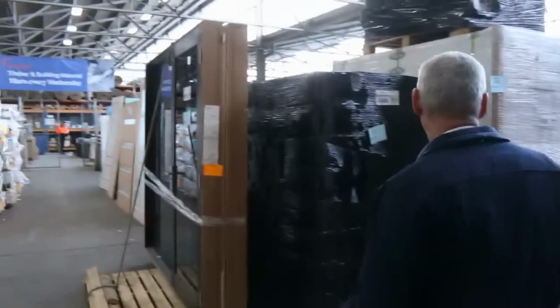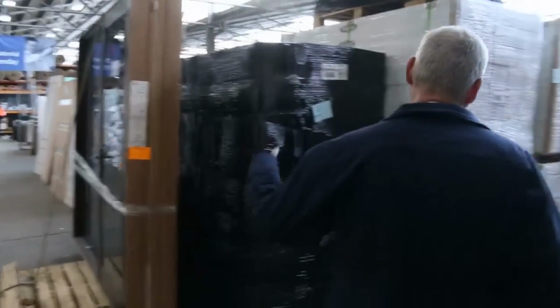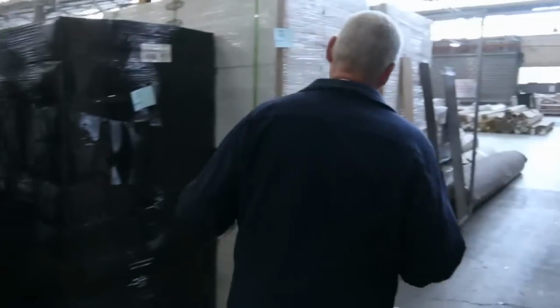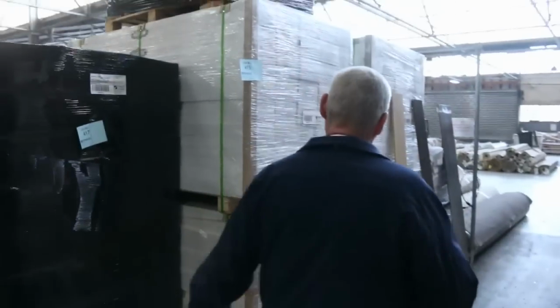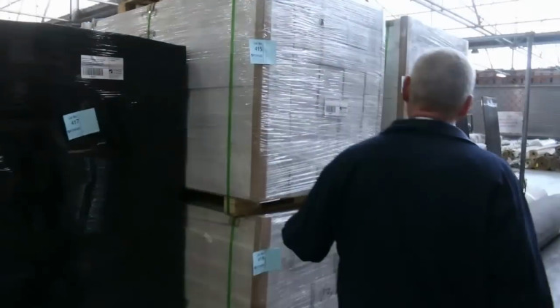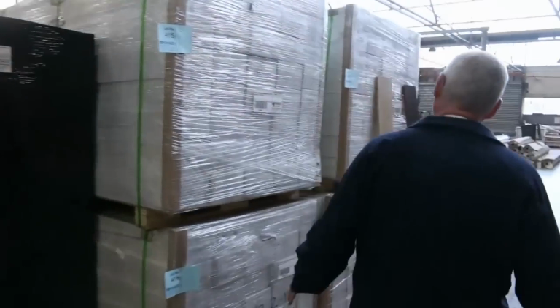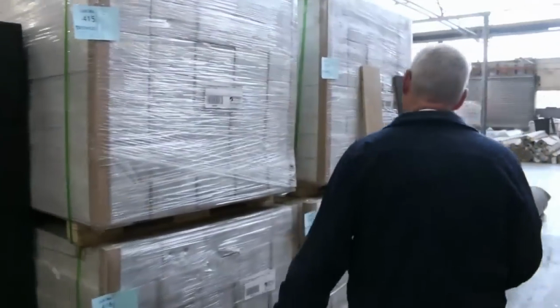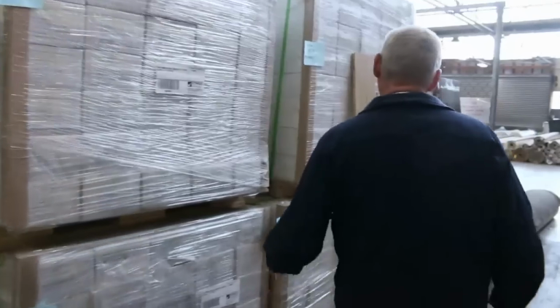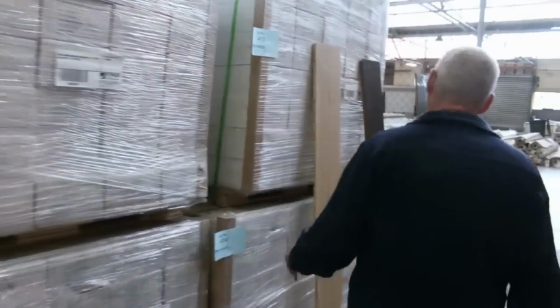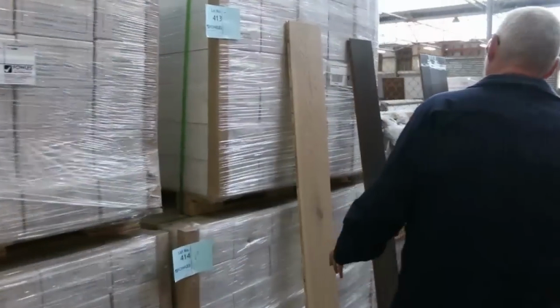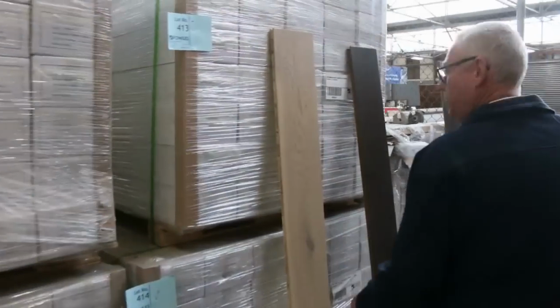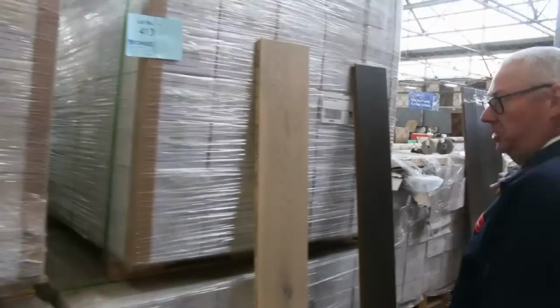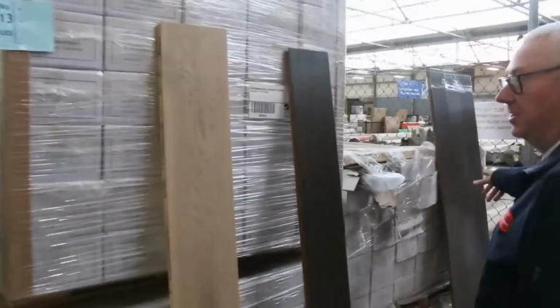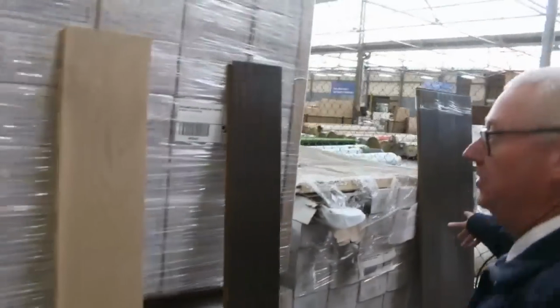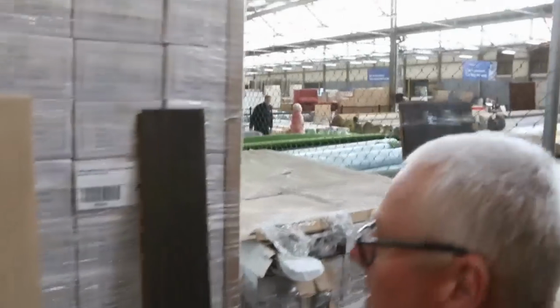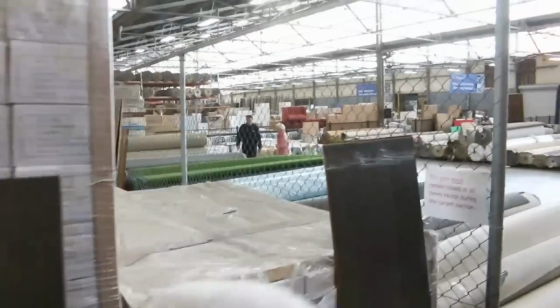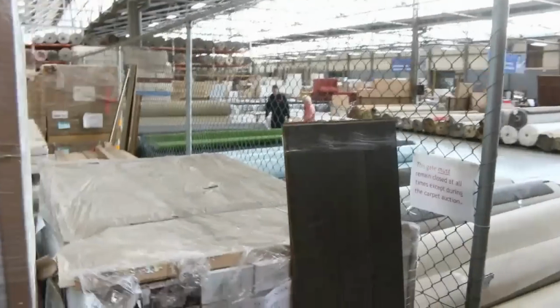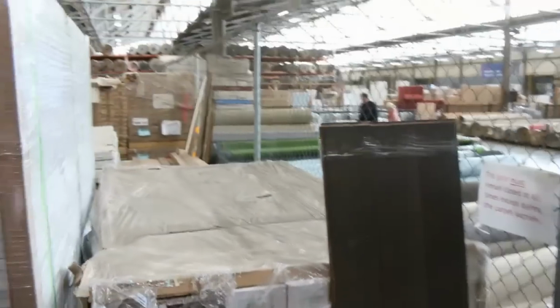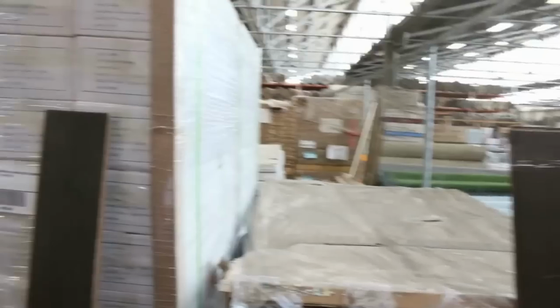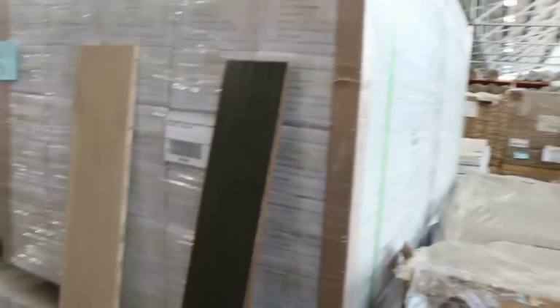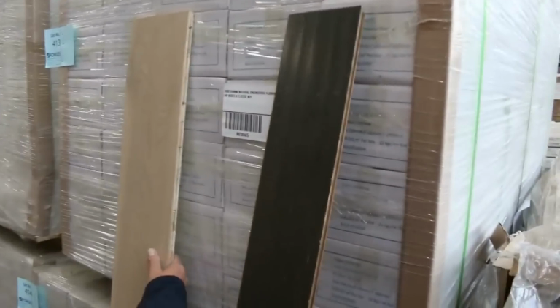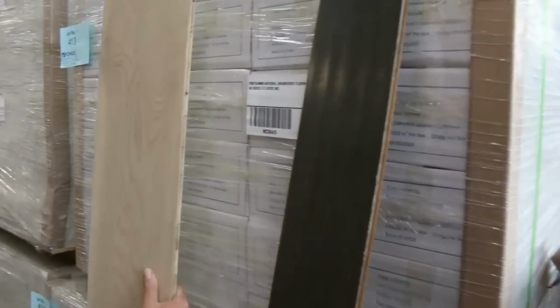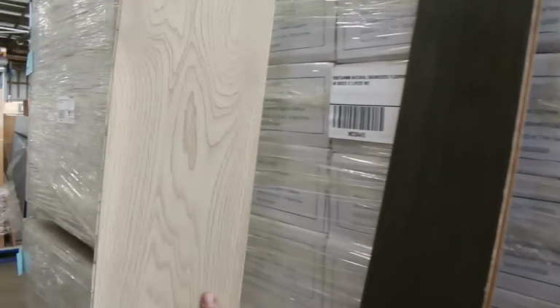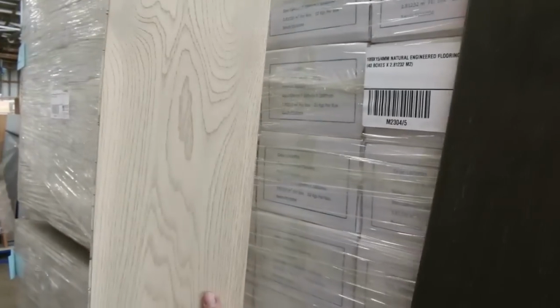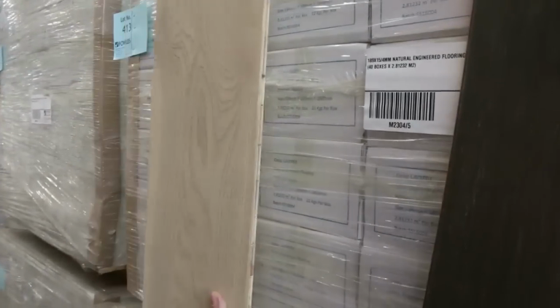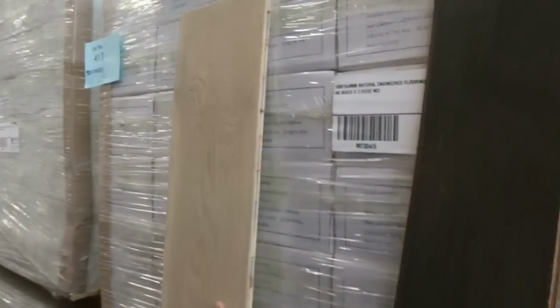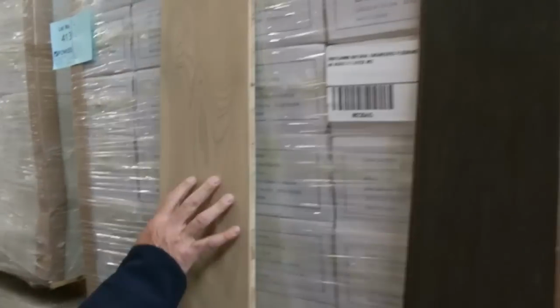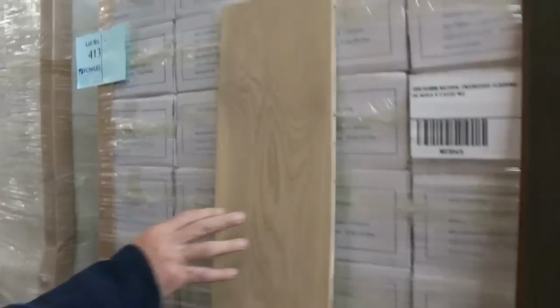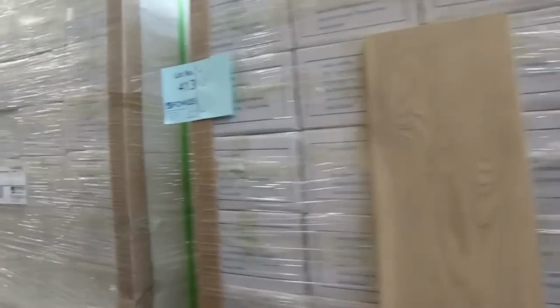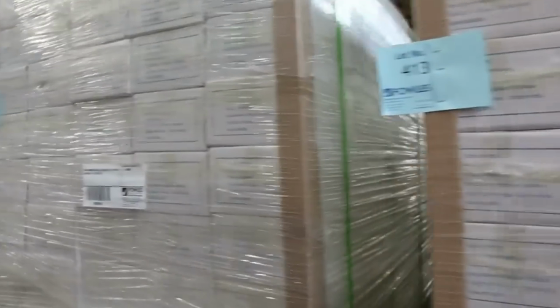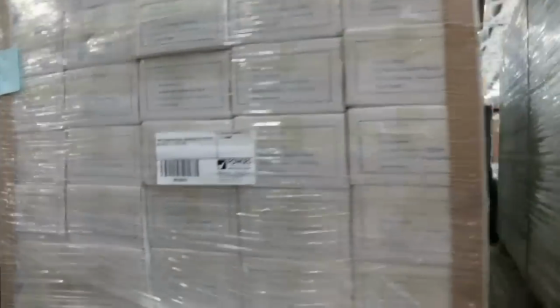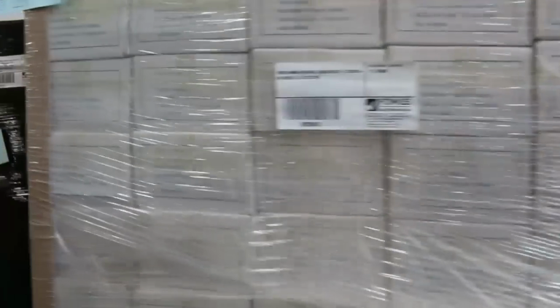Over here we've got plenty of engineered flooring as well. A little bit of the bamboo — only two pallets of that one this week. And a bit of this natural engineered one here — really really nice looking stuff. That's been pretty popular the last couple of weeks.